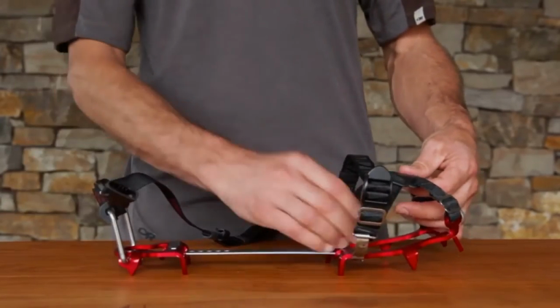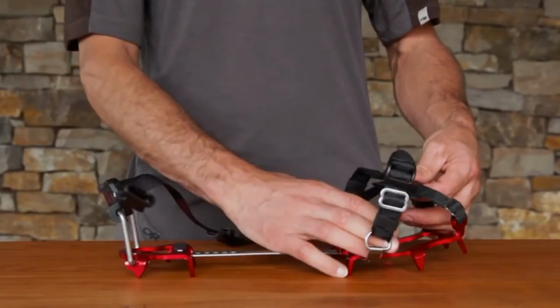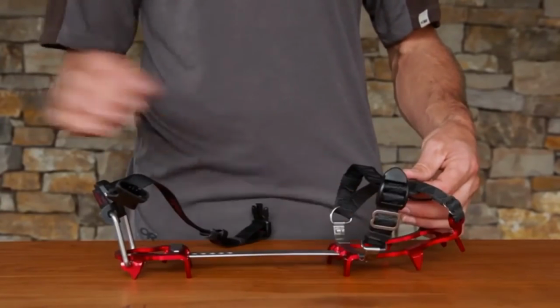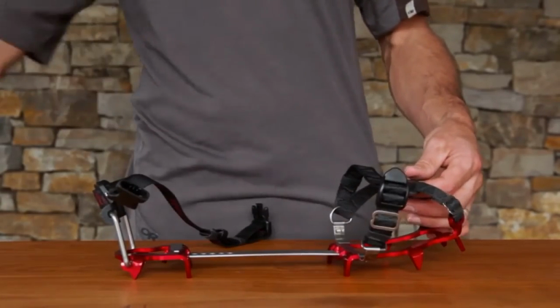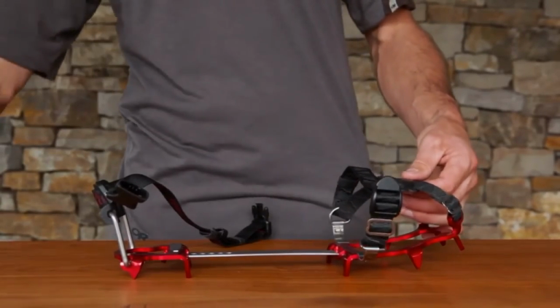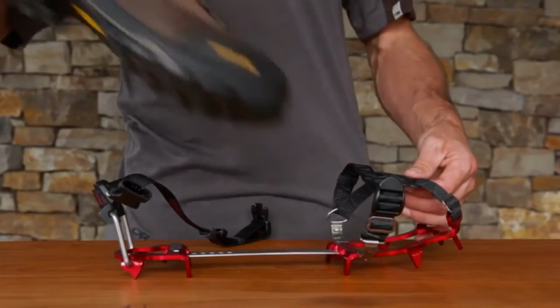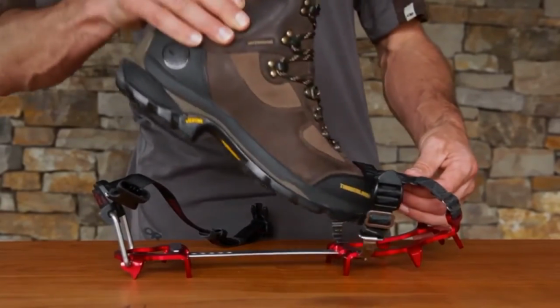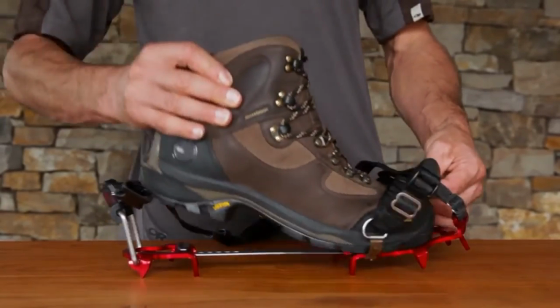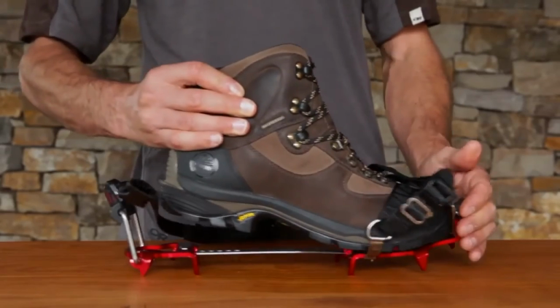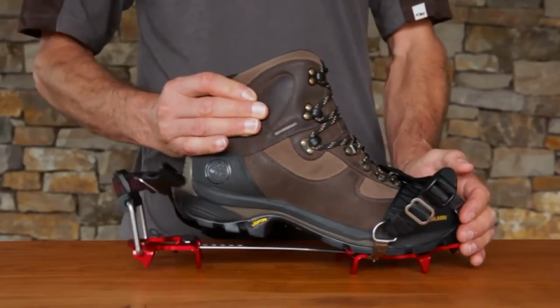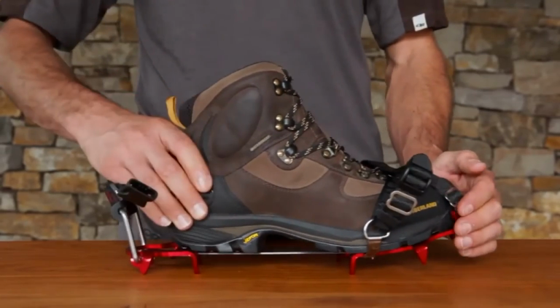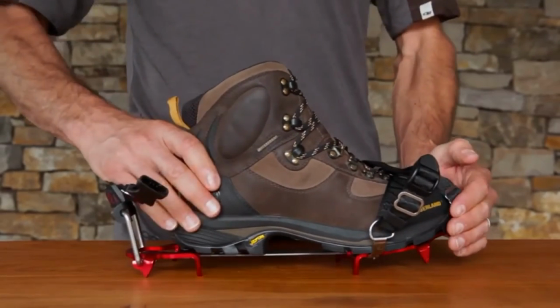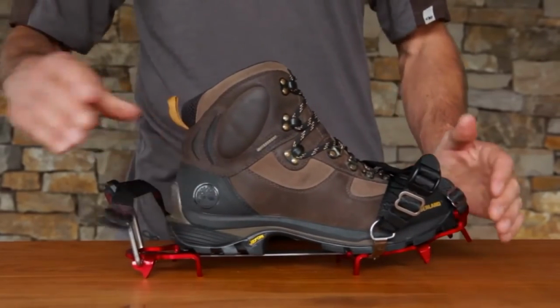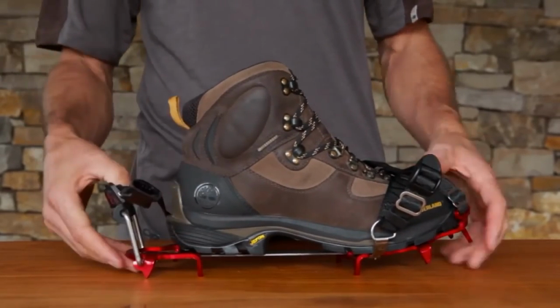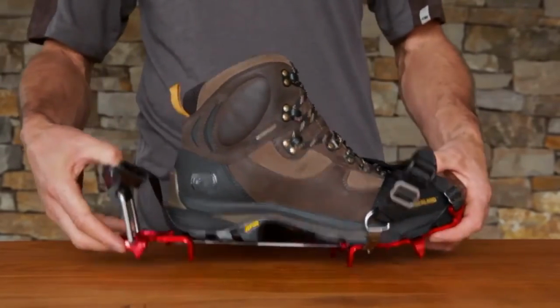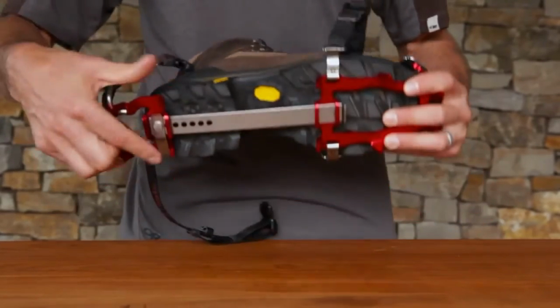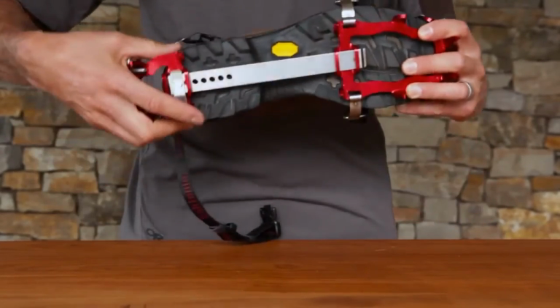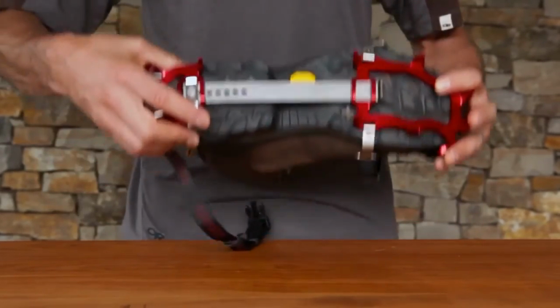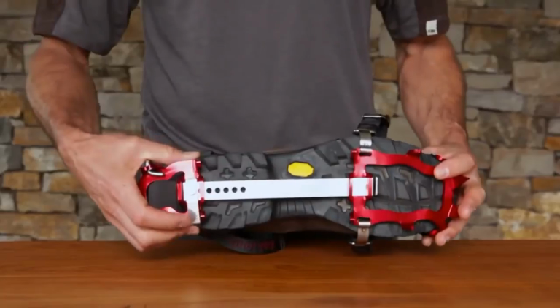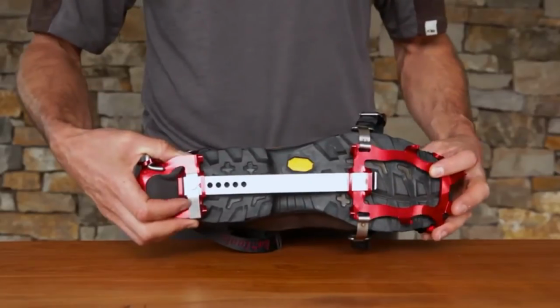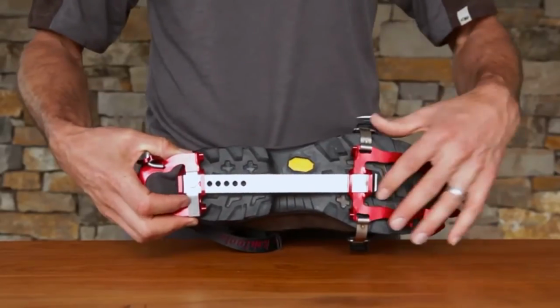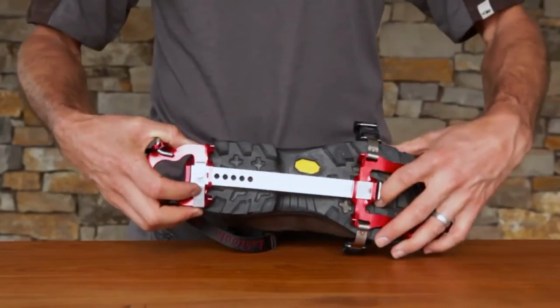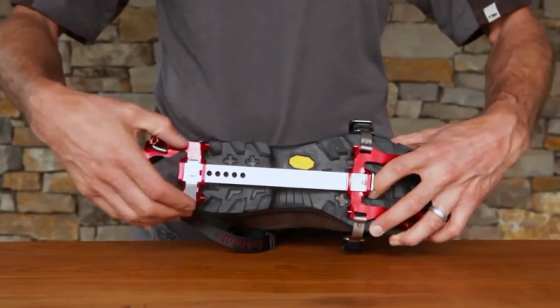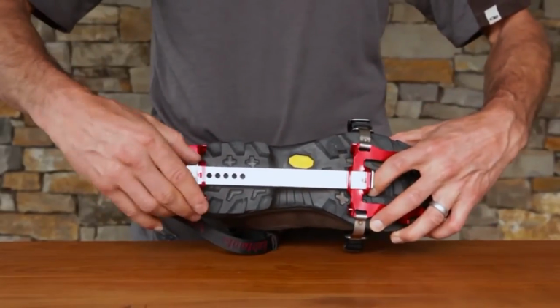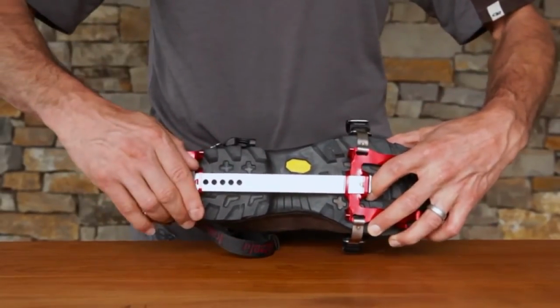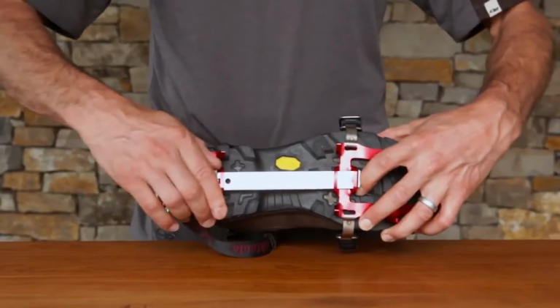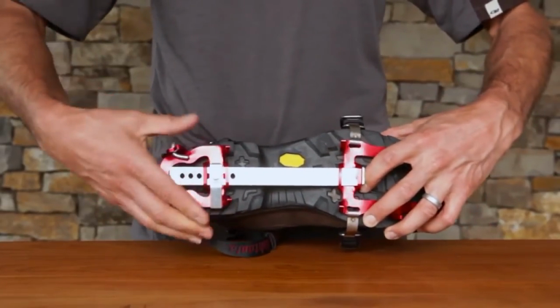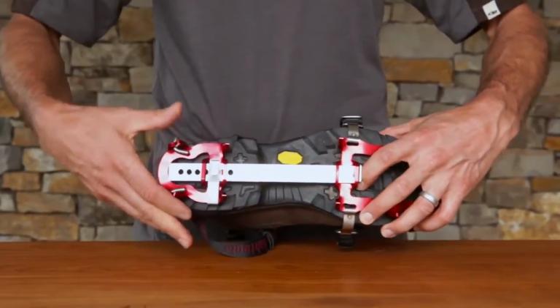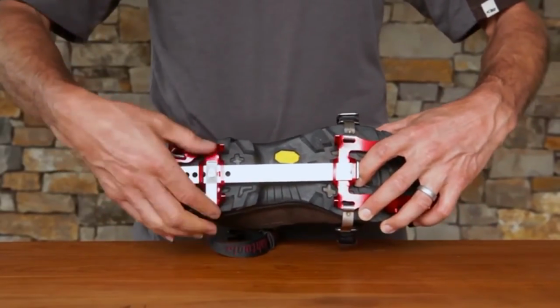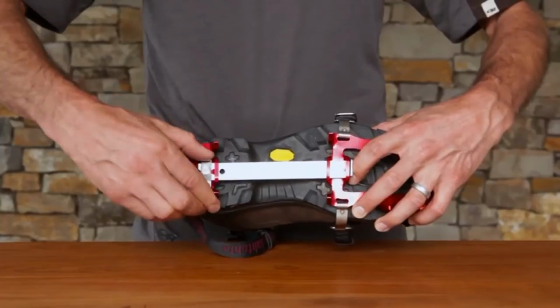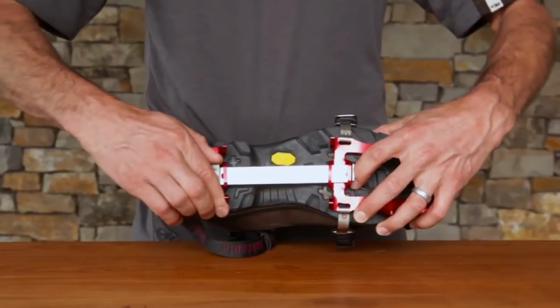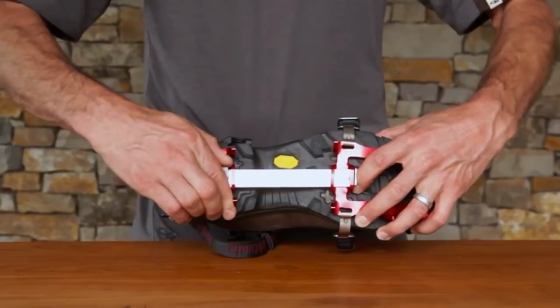Now you're ready for your shoe. Insert shoe into KTS crampon. Using the spring clip, adjust the extender bar to the smallest setting, making sure the extender bar is securely in place without any gap near the front cleat.